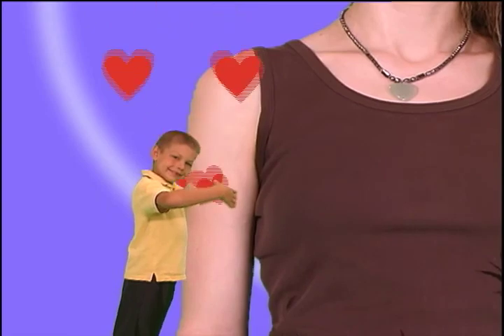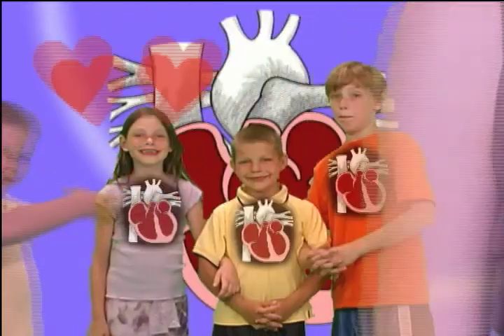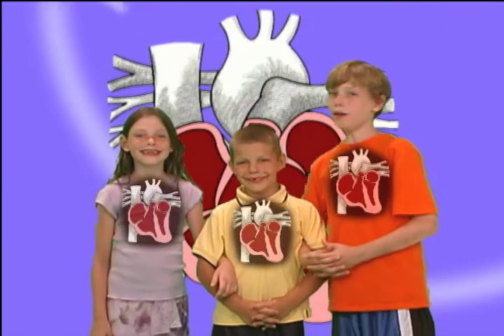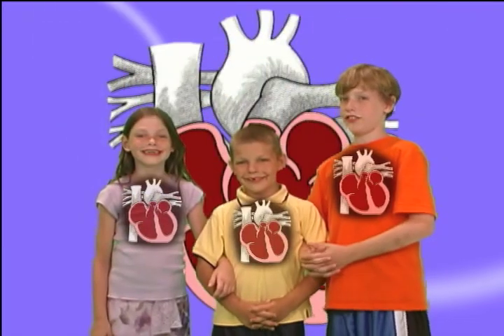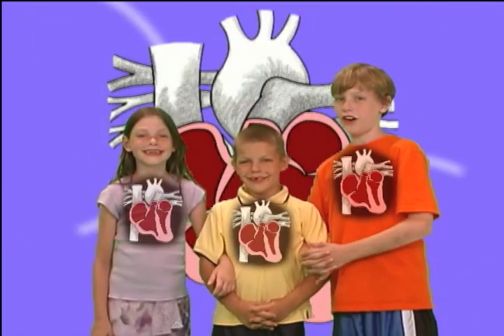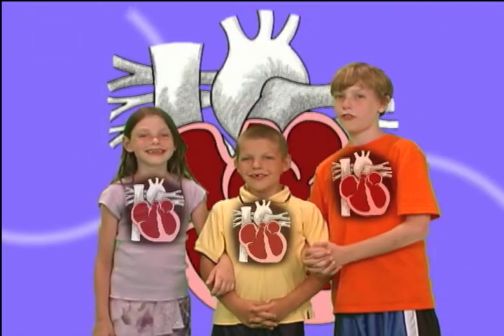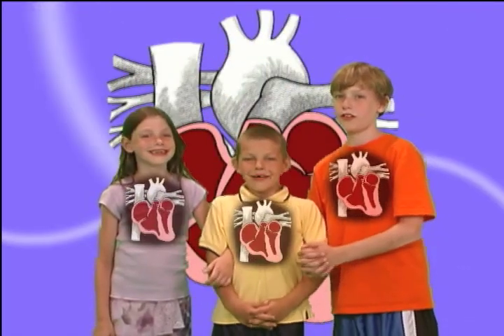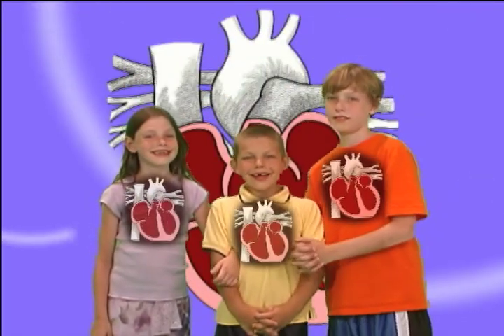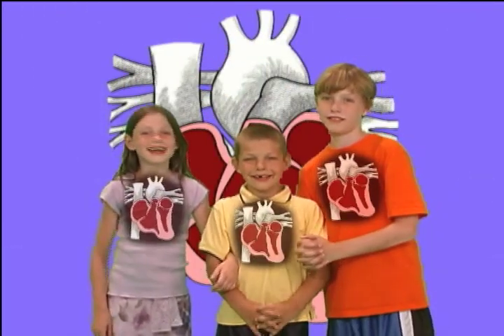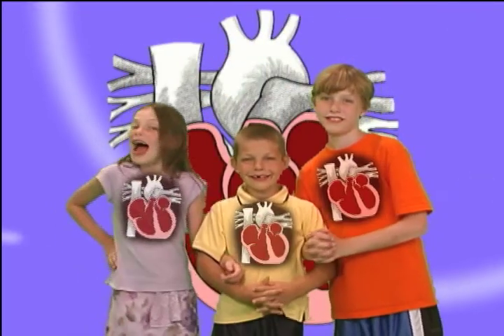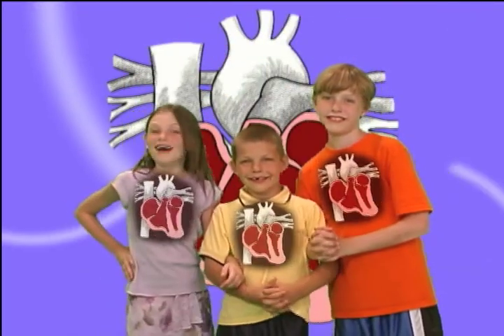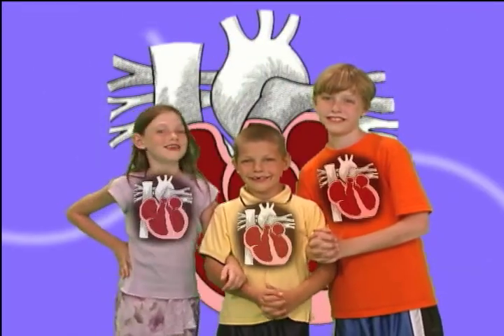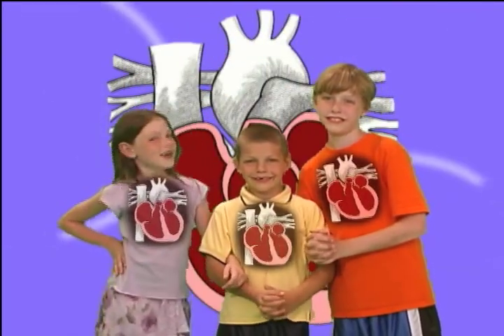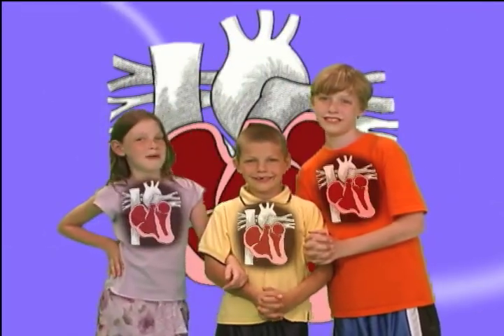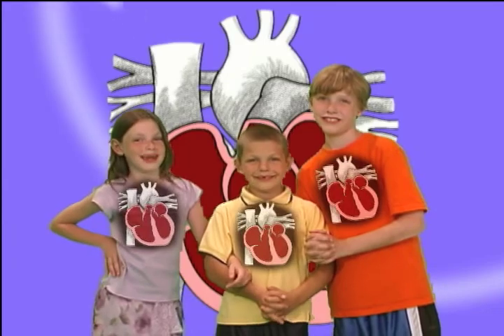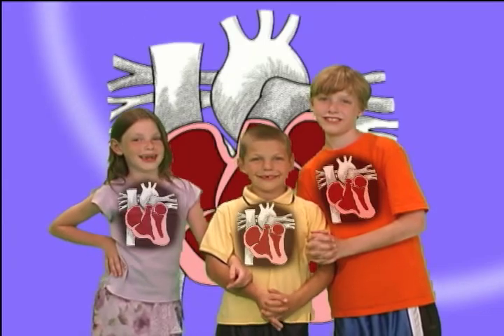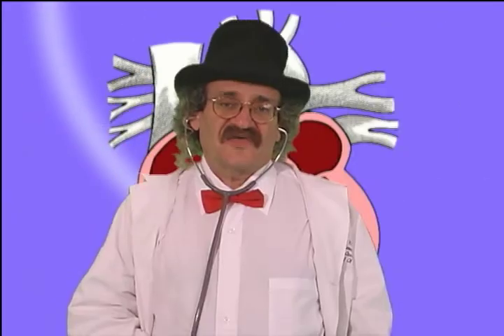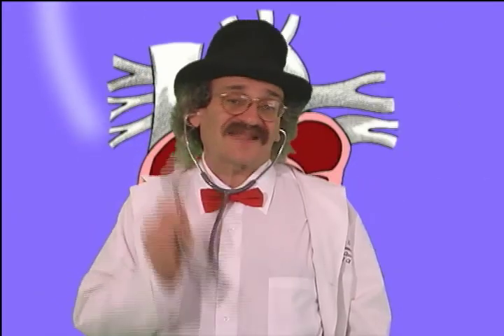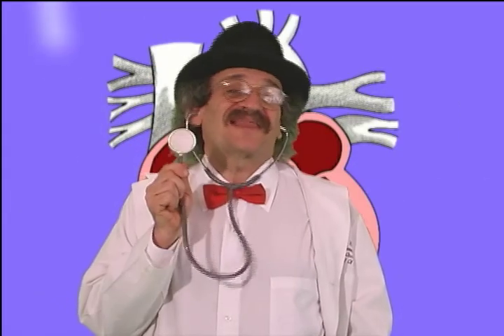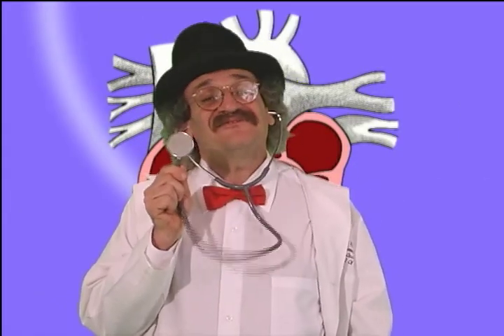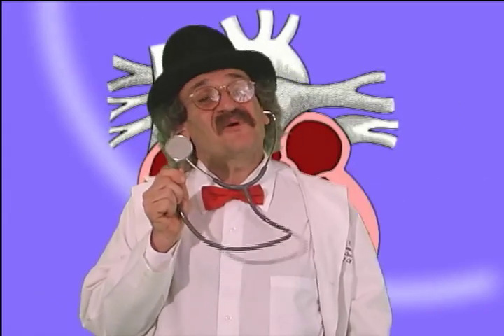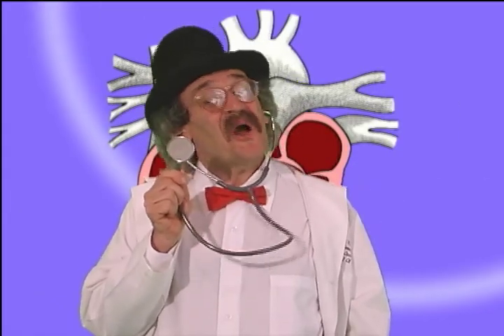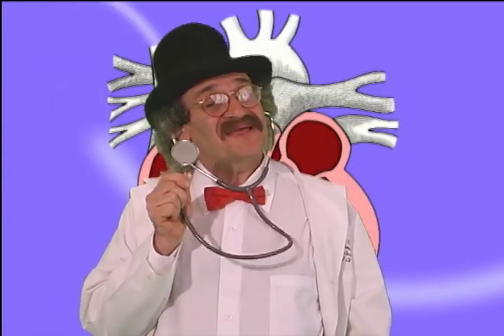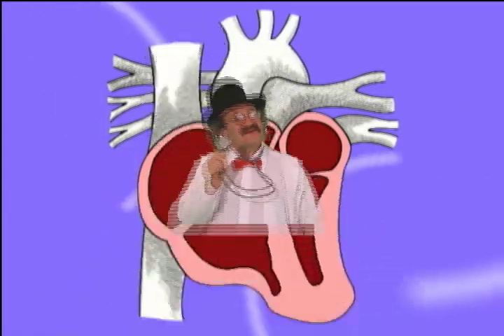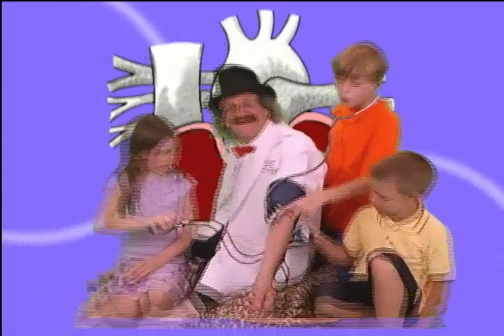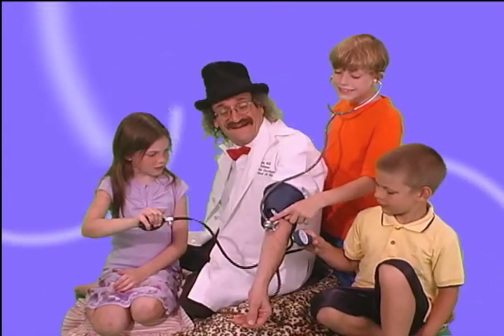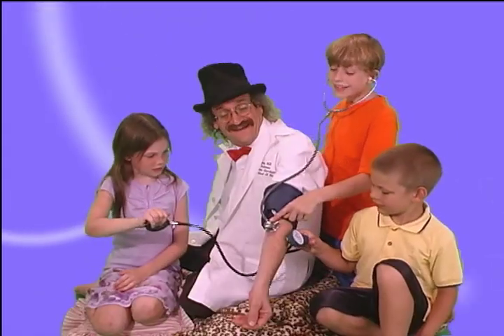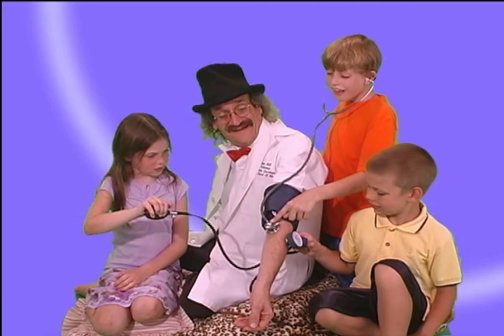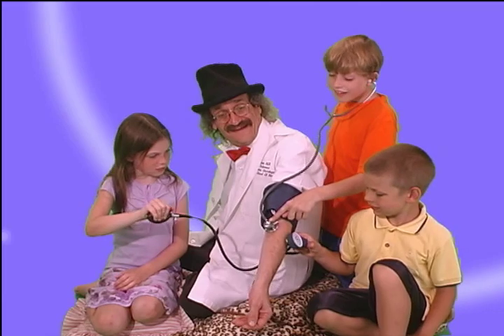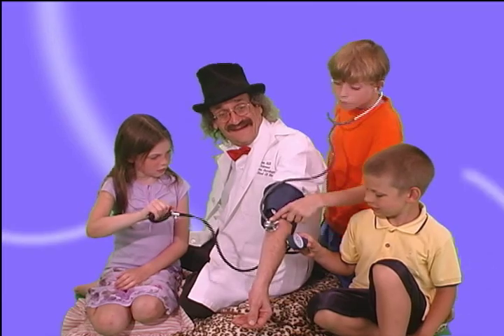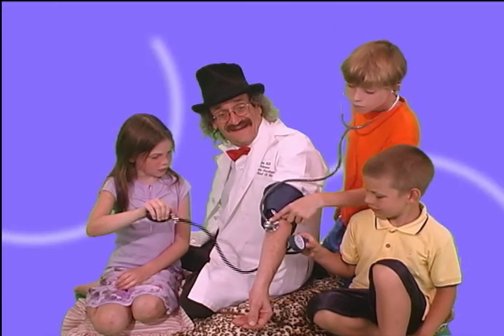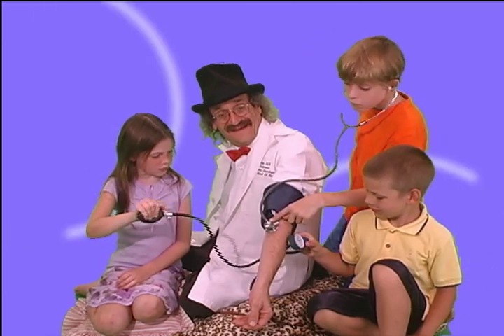The blood pressure cuff tells the doctor how hard your heart is pumping. The doctor then listens for your heartbeat while the blood pressure cuff does its hugging.